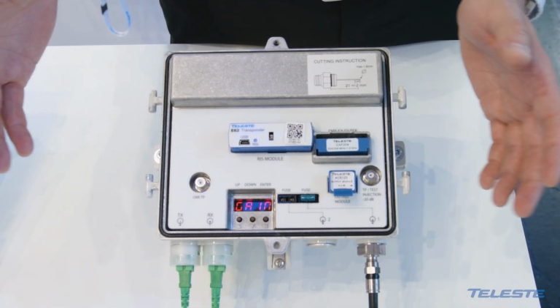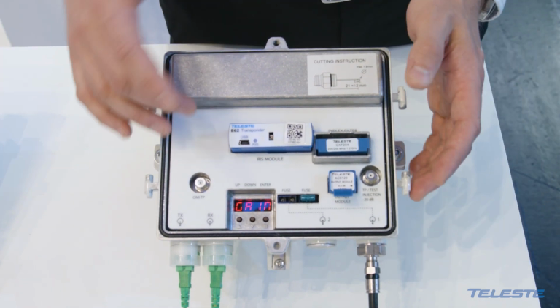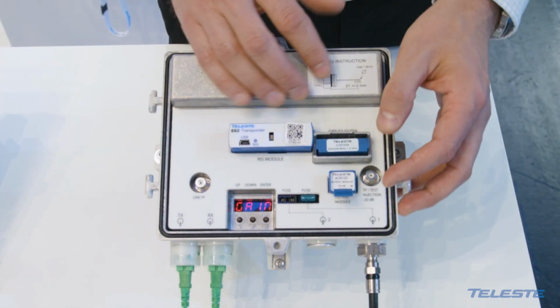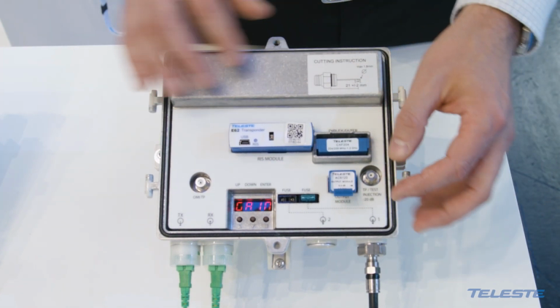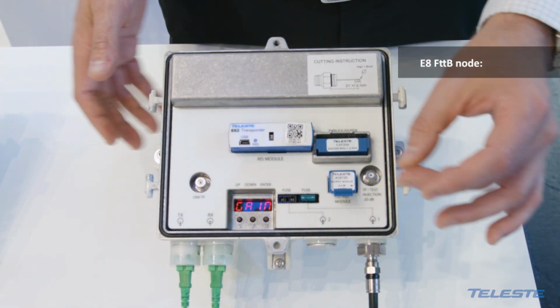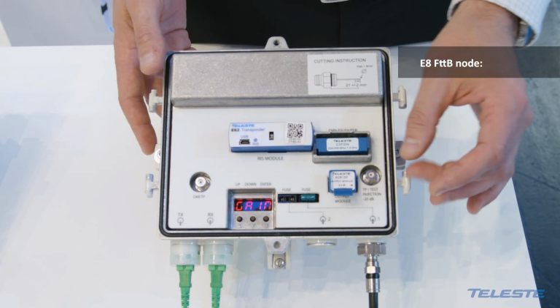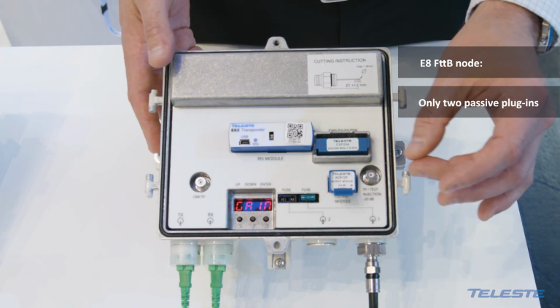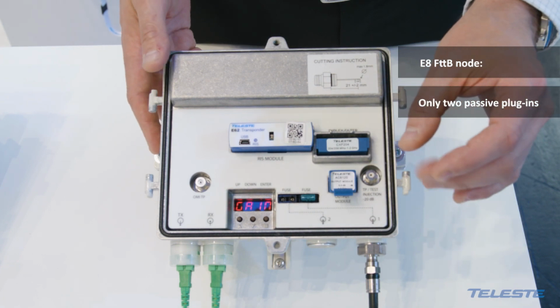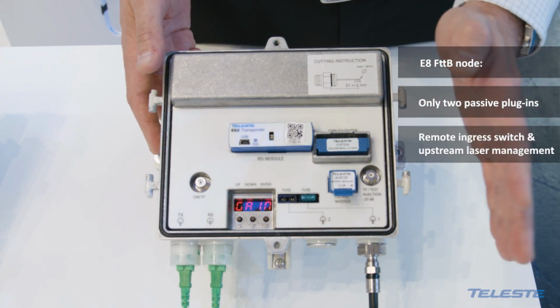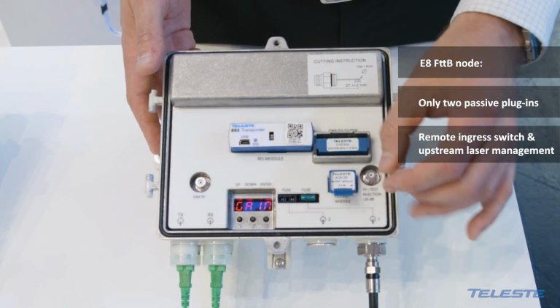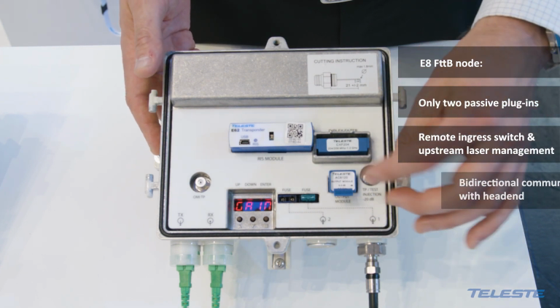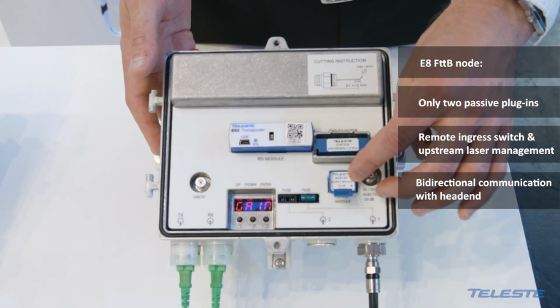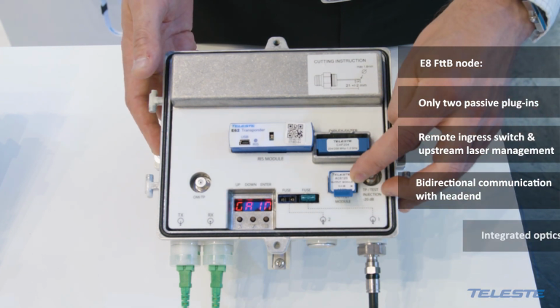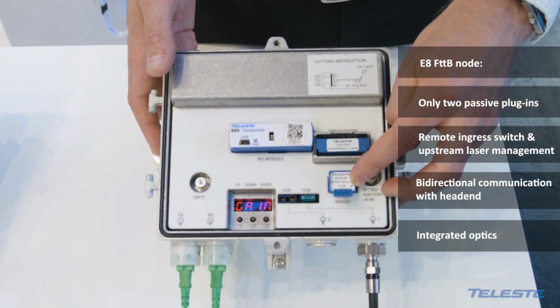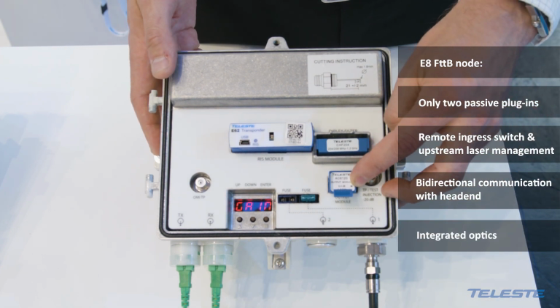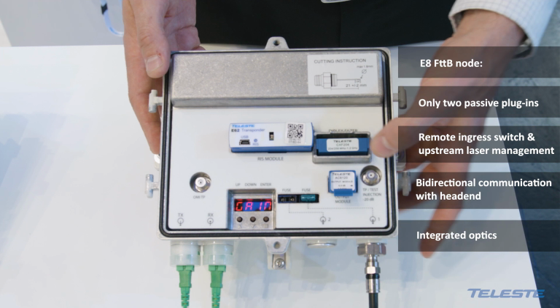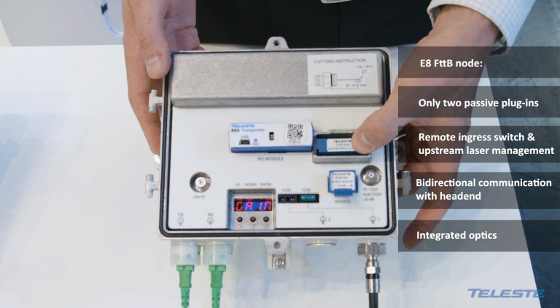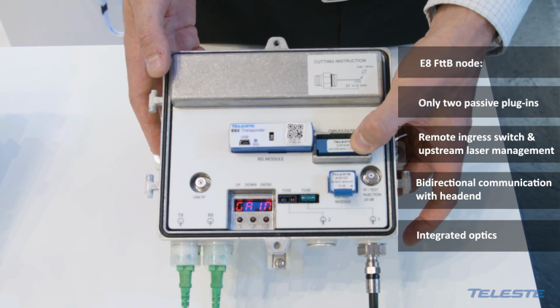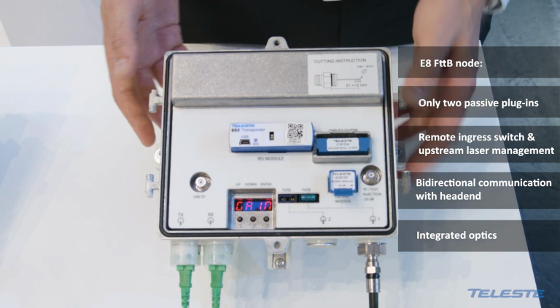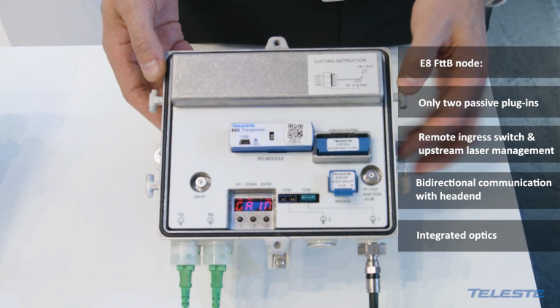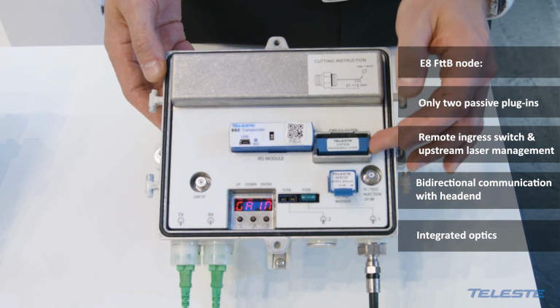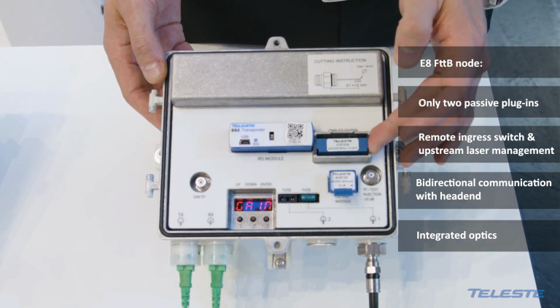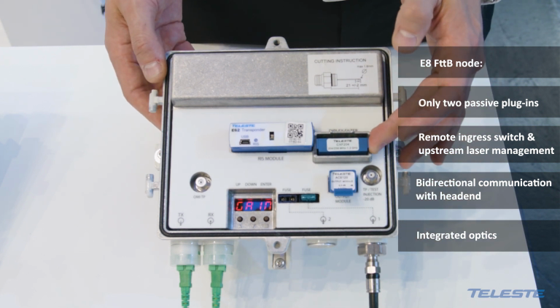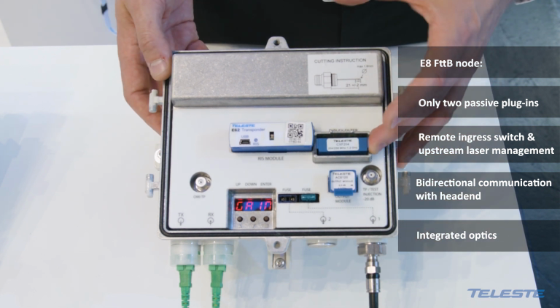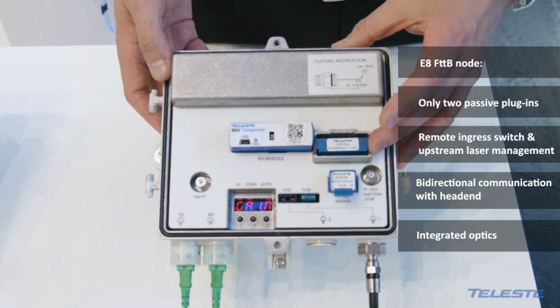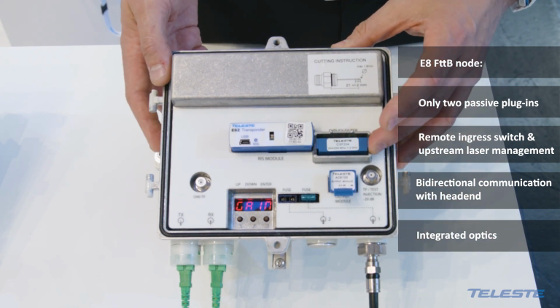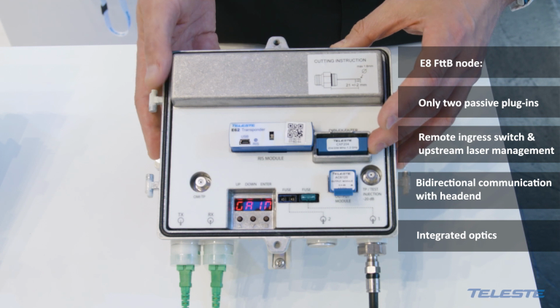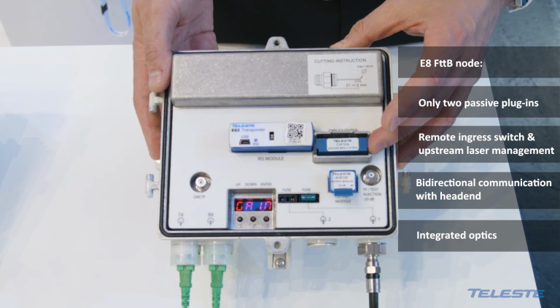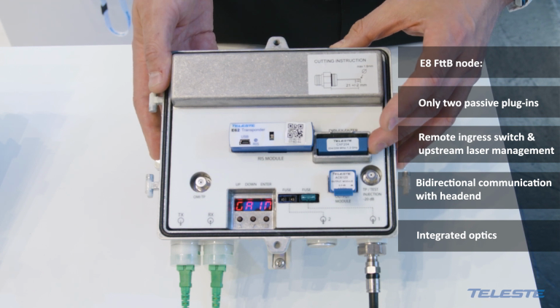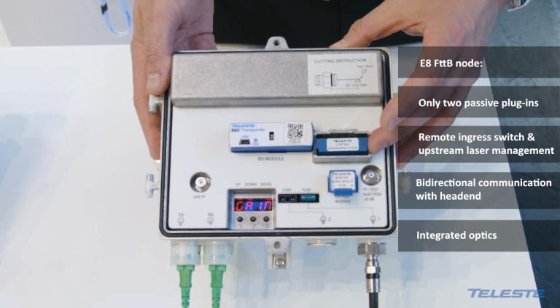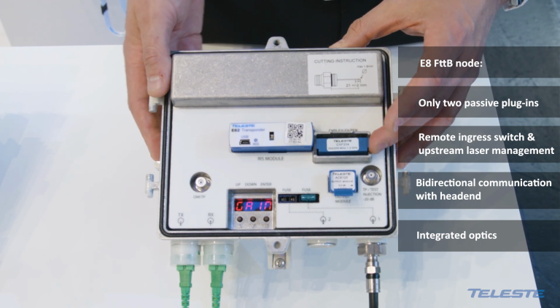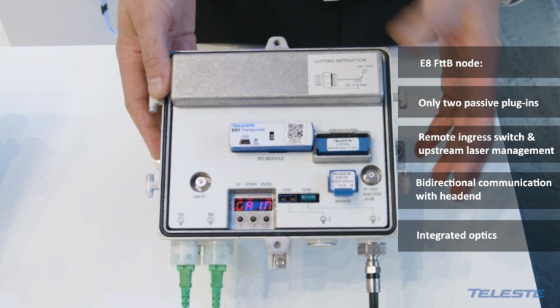Controls are electrical and the only plug-ins are the output splitter module and the DiPlex filter, which is complete with all AC series amplifiers and nodes.